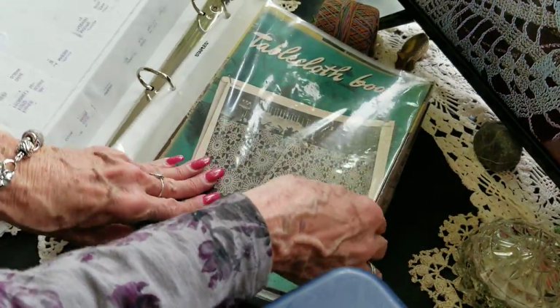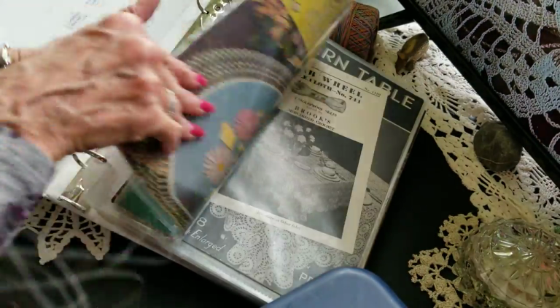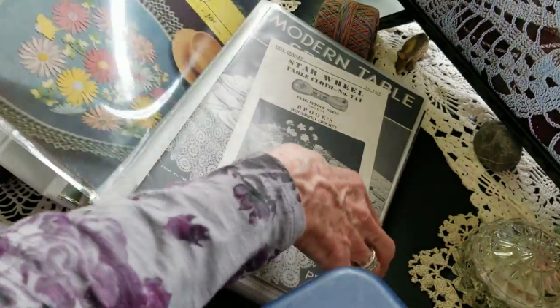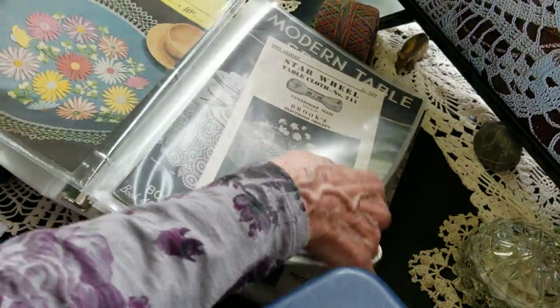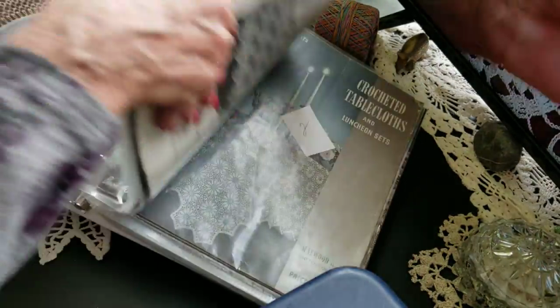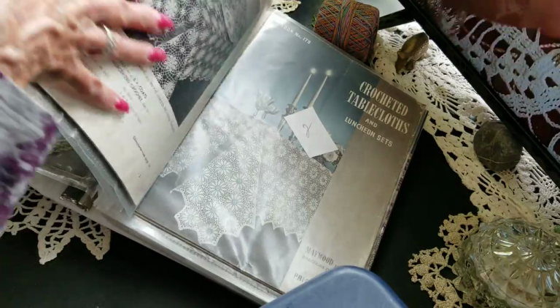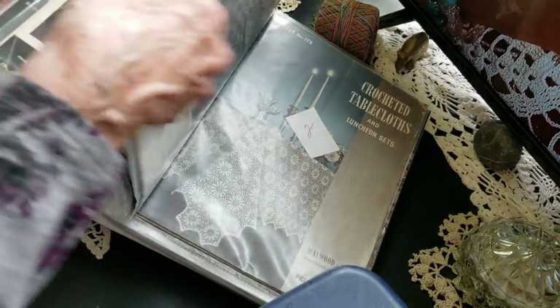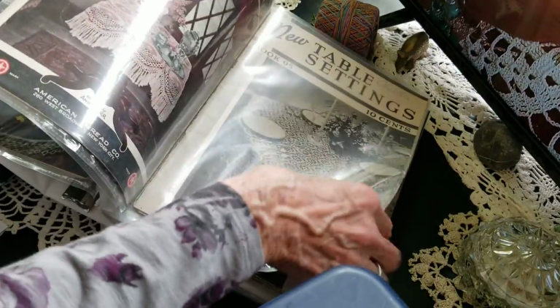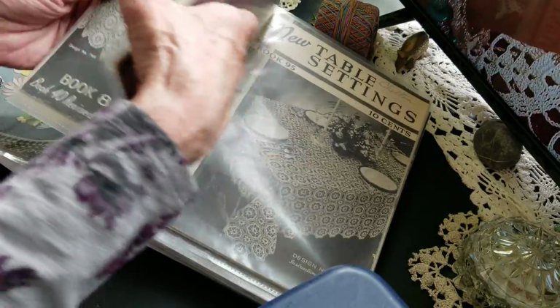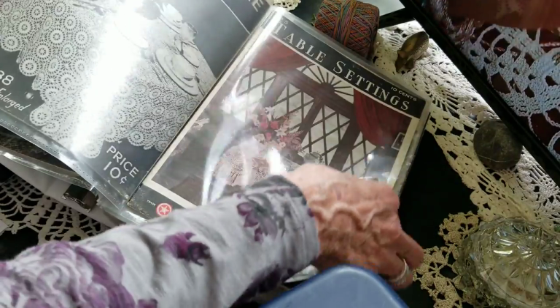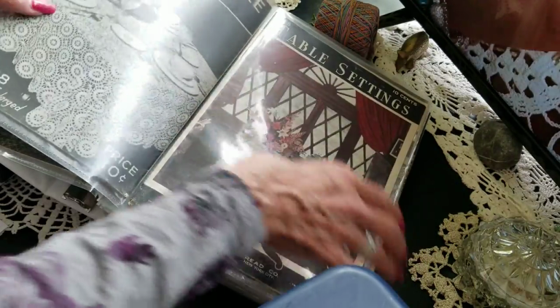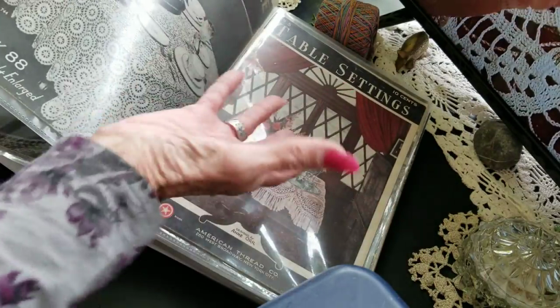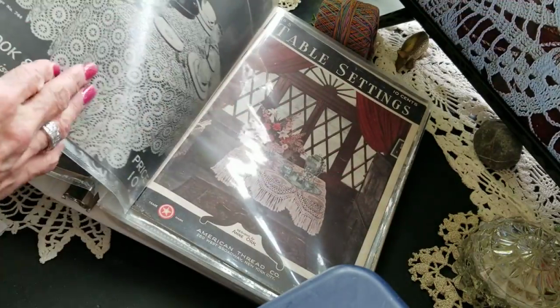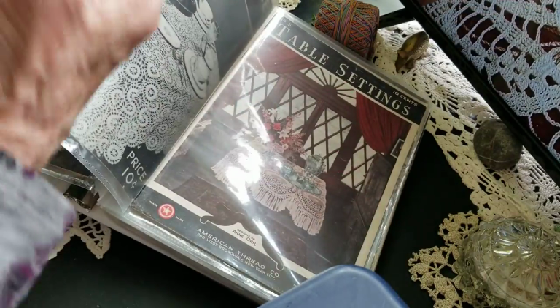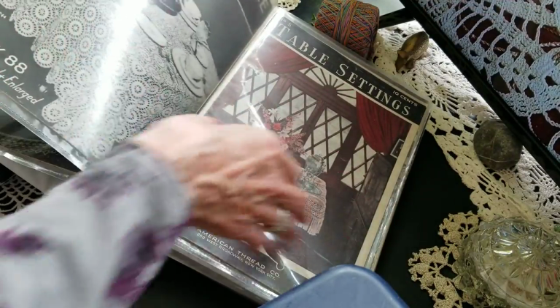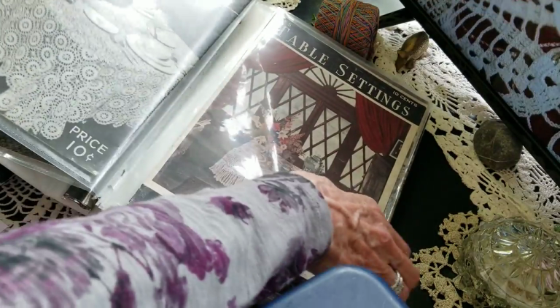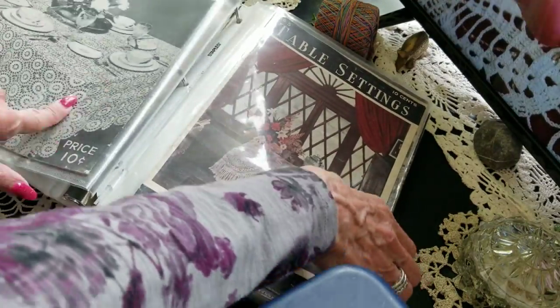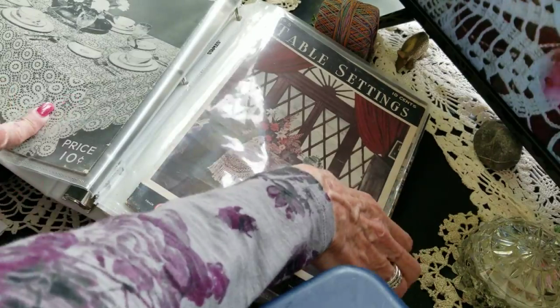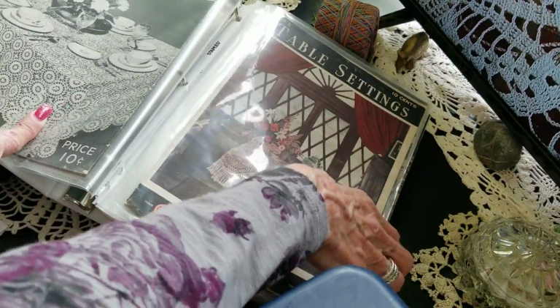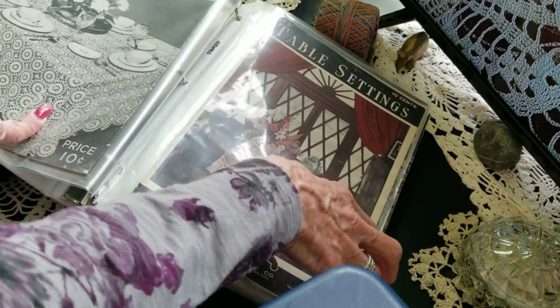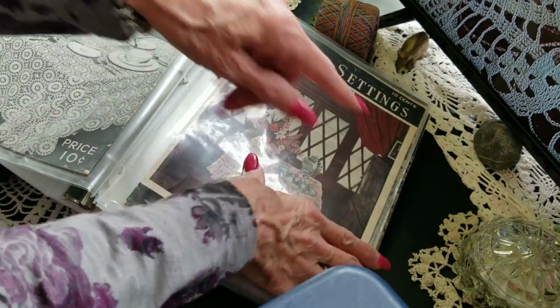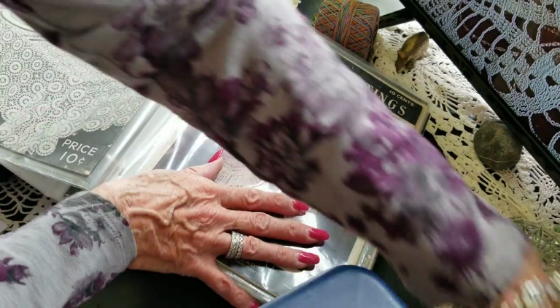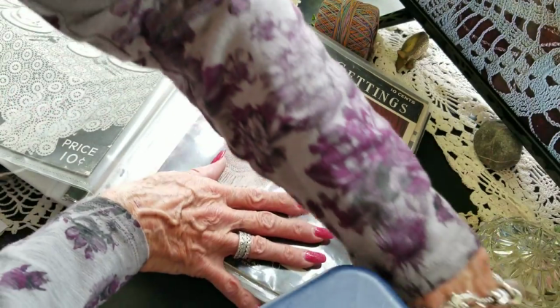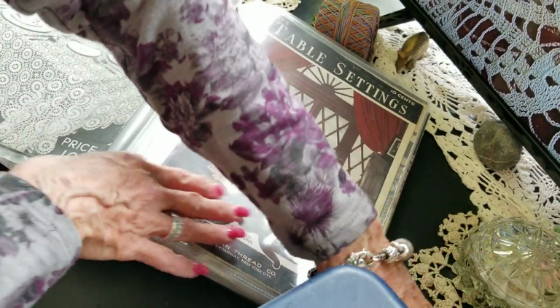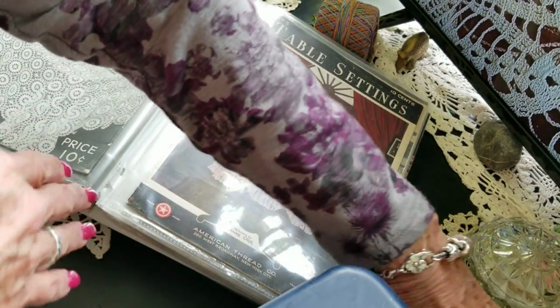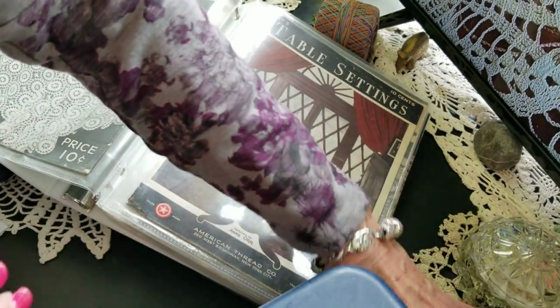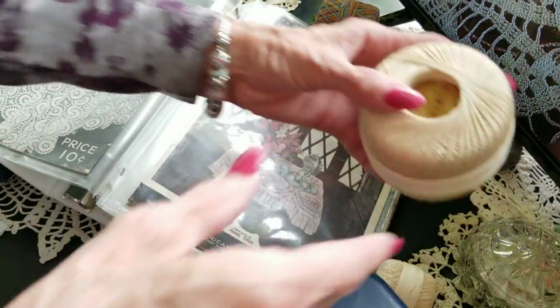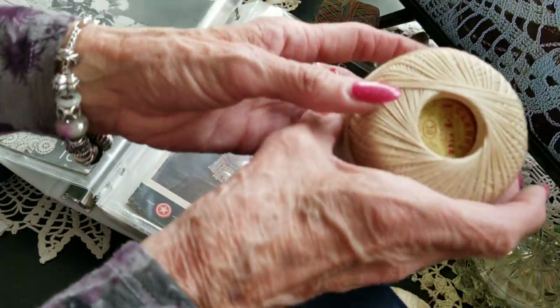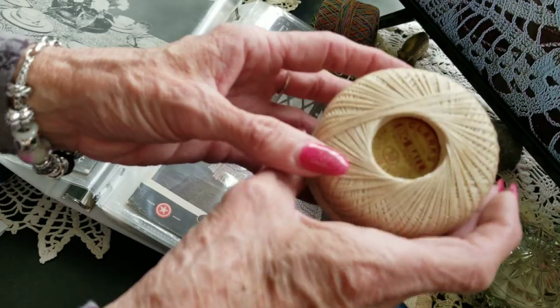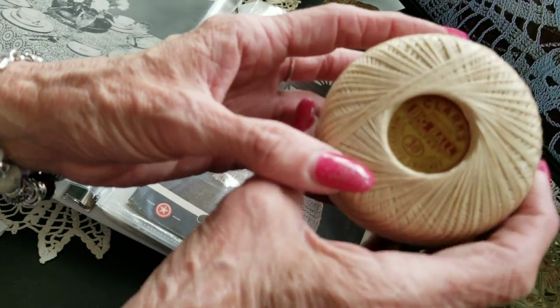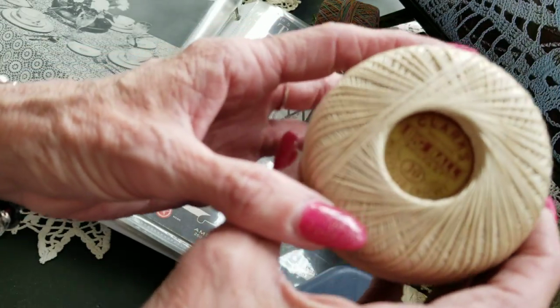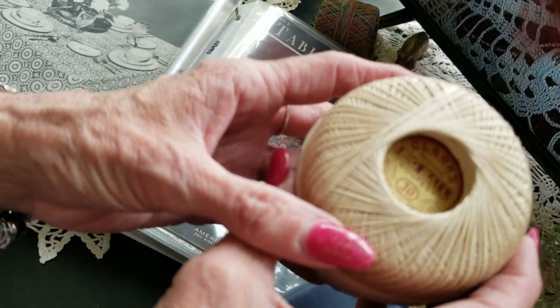Tablecloths! I've never done the tablecloths — it's so complicated, and plus they'd be big, take a lot of time, and you'd spend a lot of money on the thread. I've got these beautiful vintage threads, but I'm a hoarder — I don't want to use them up!